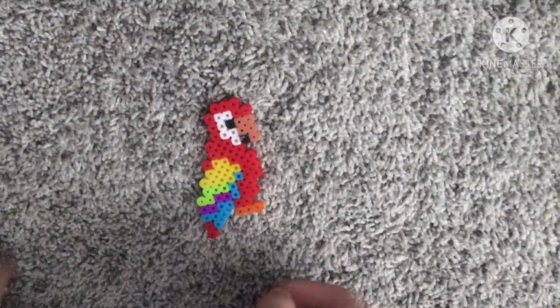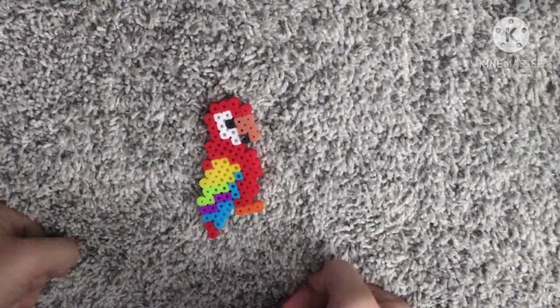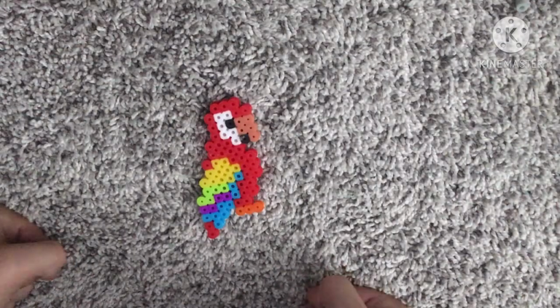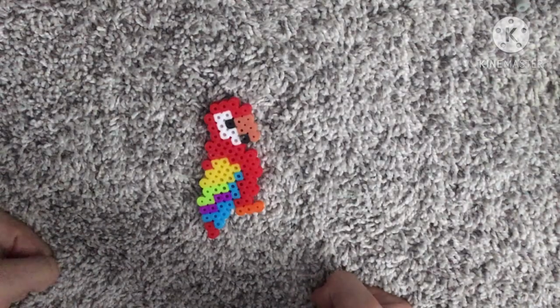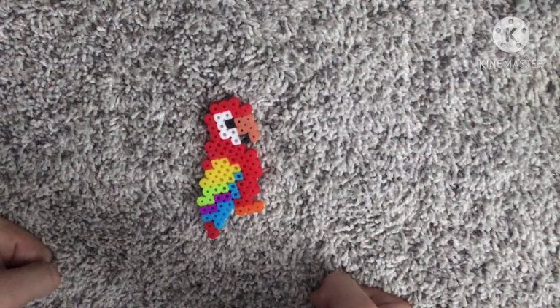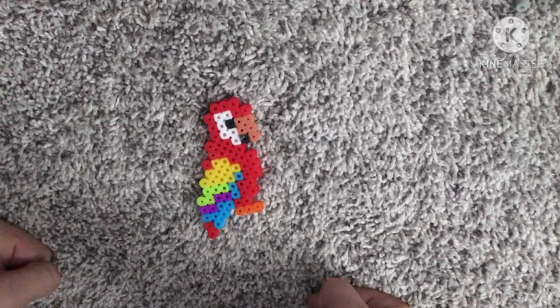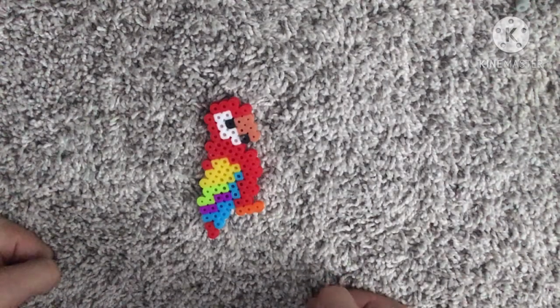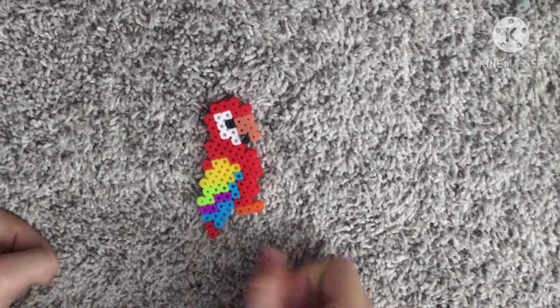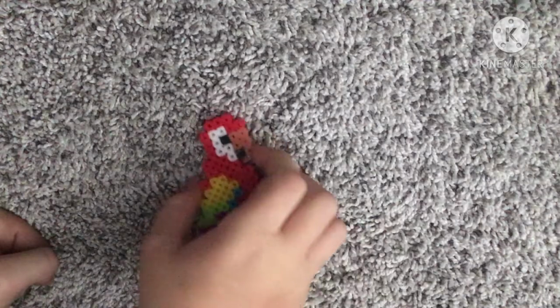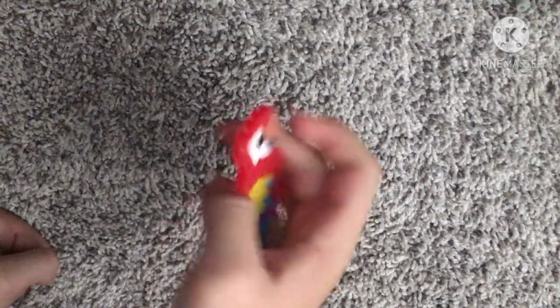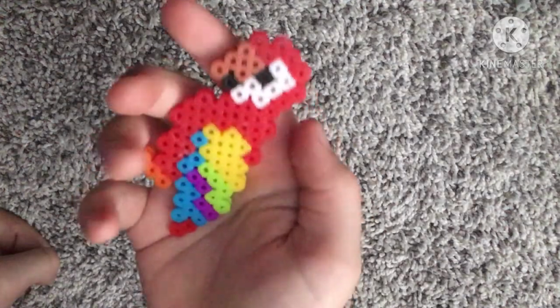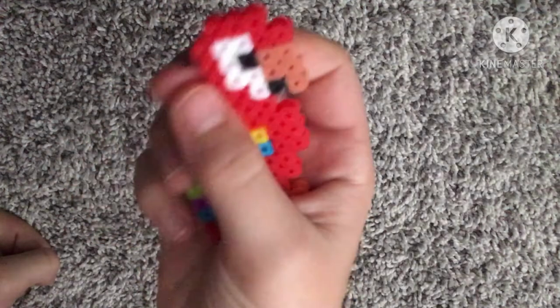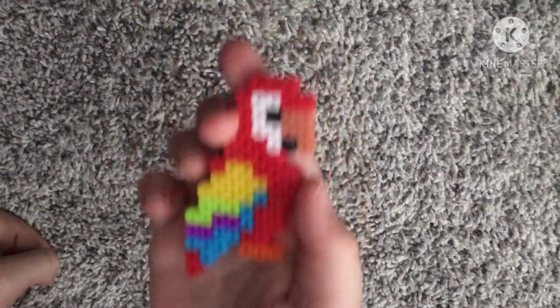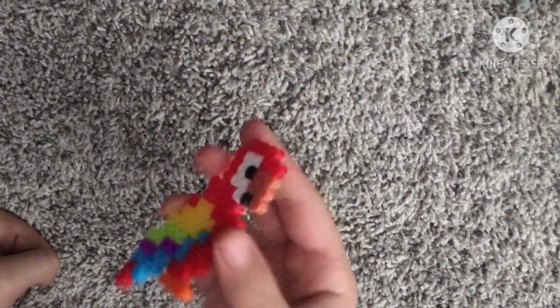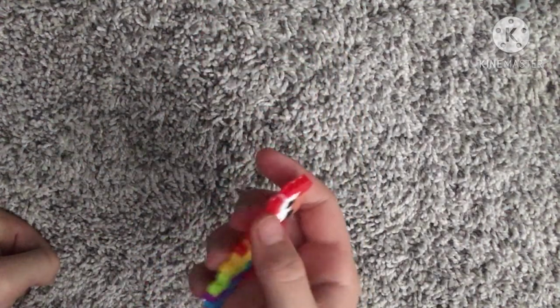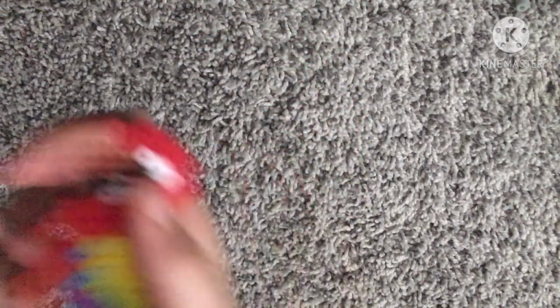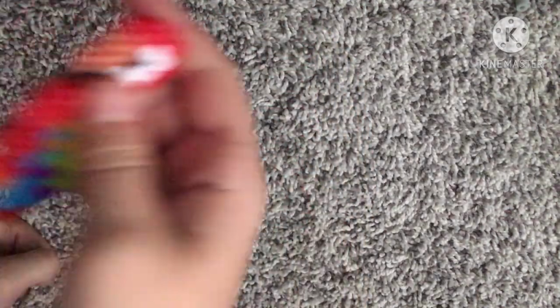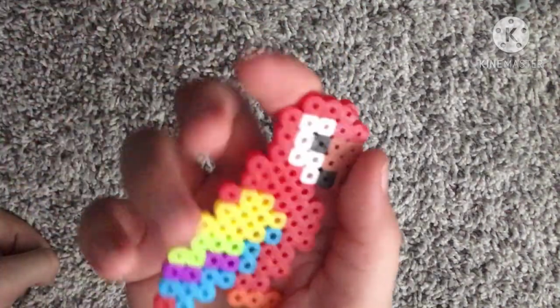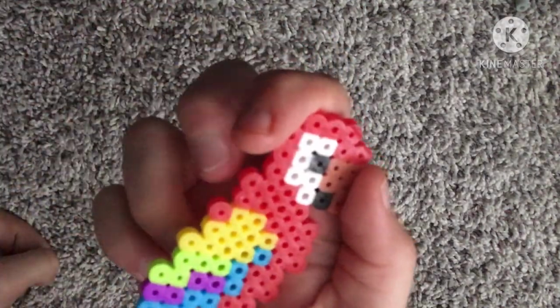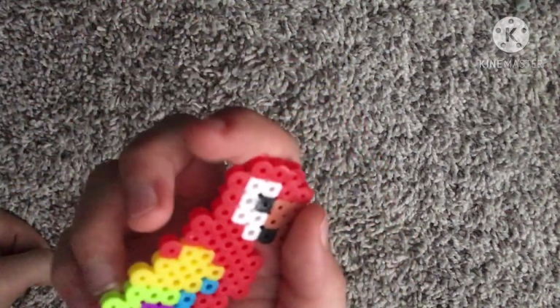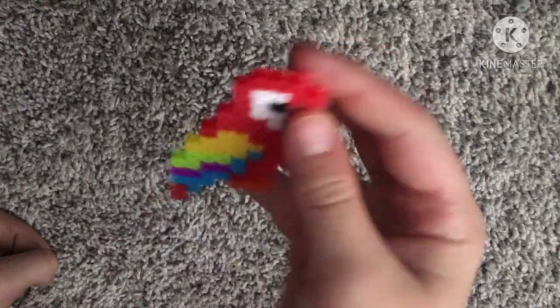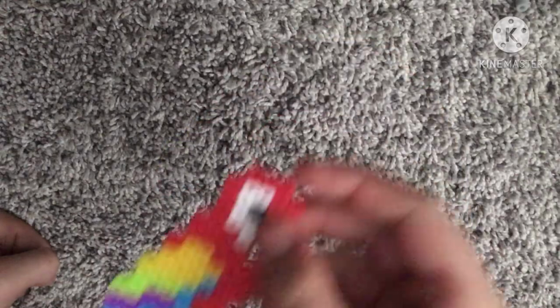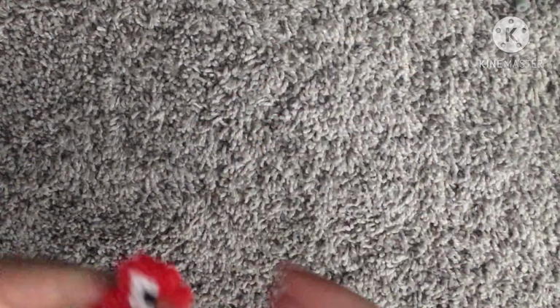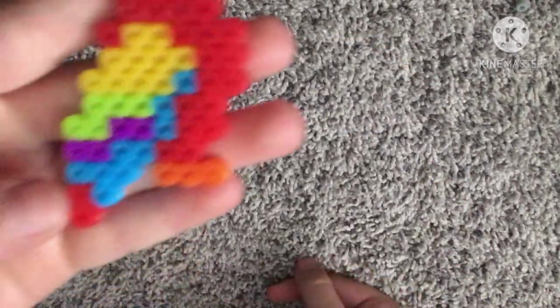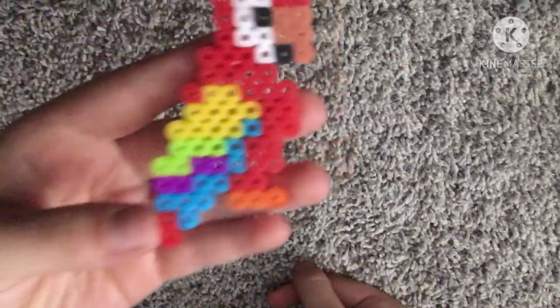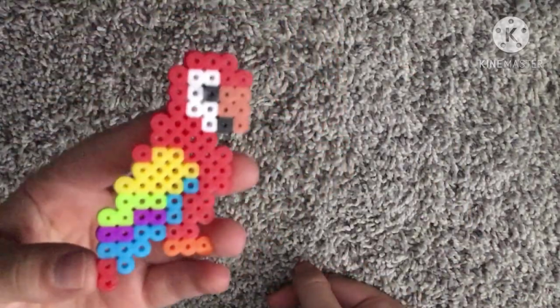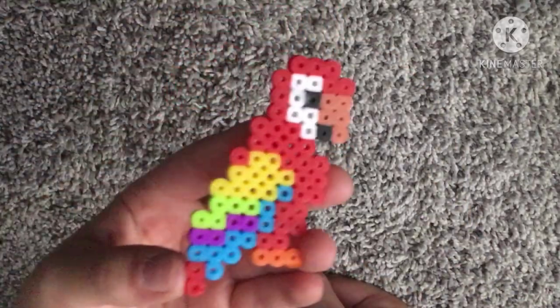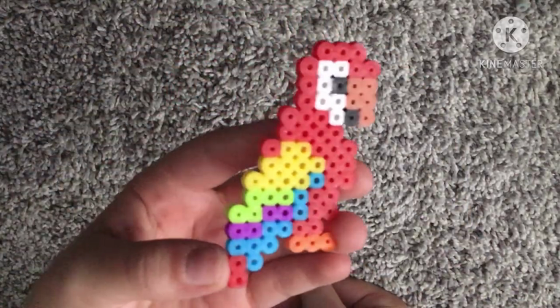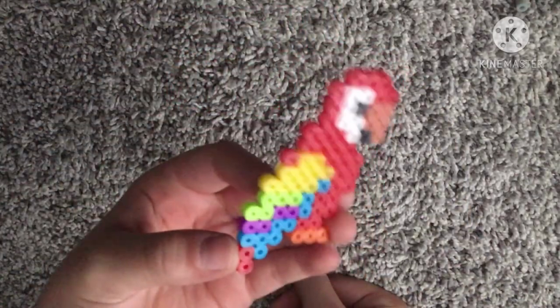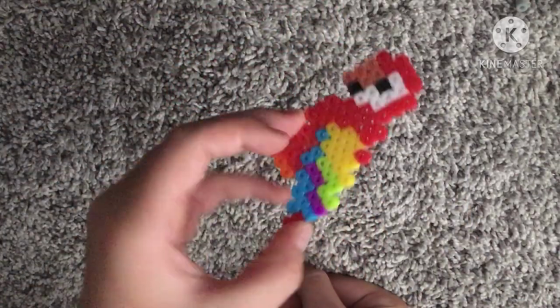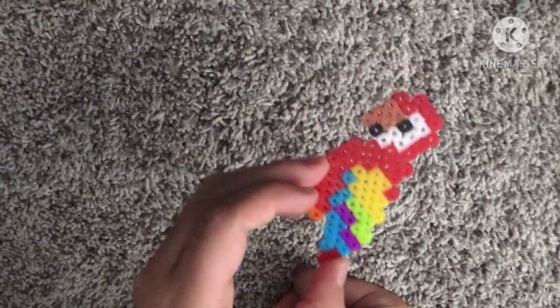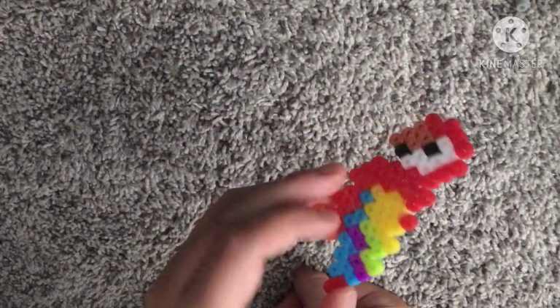After you iron both sides, very good. Should look something like this. And yeah, that's the tutorial — how to make a parrot perler bead. Bye.